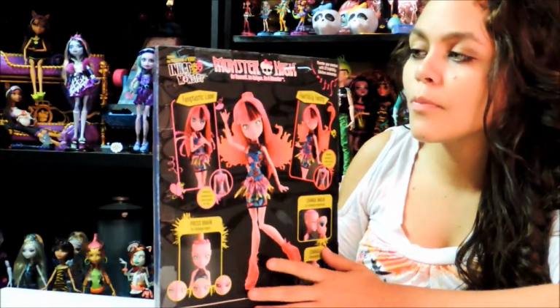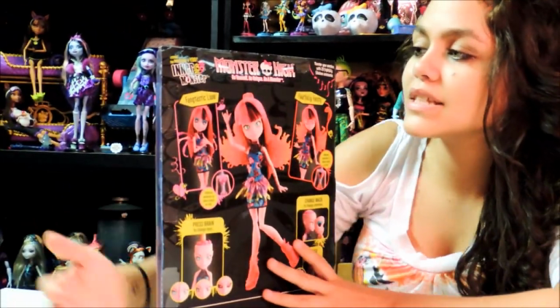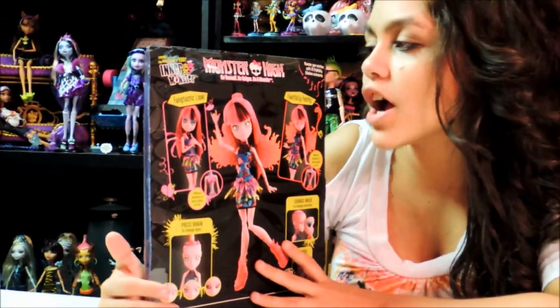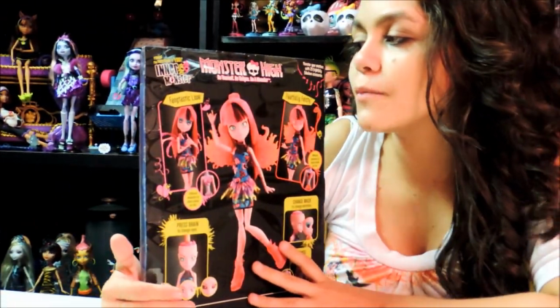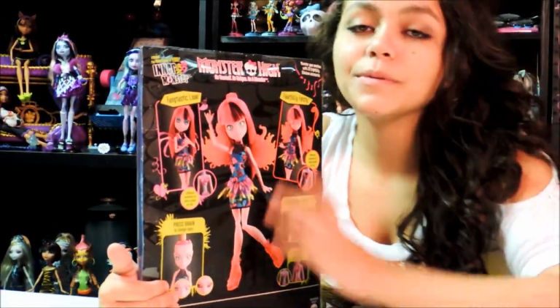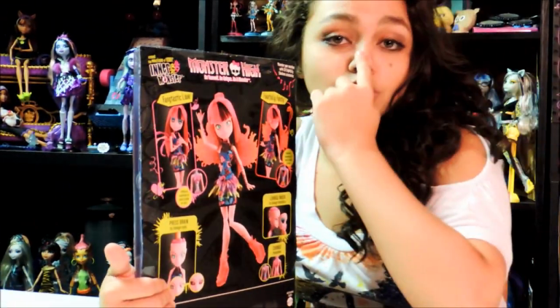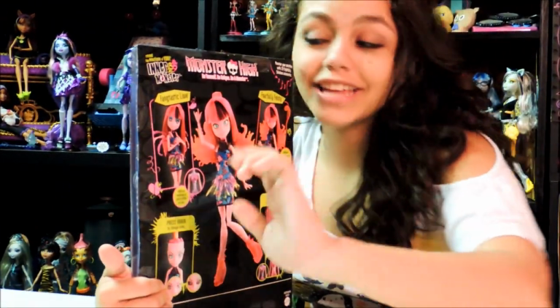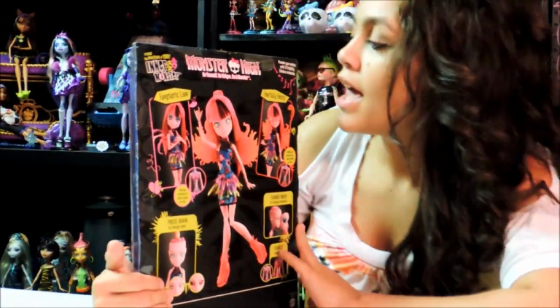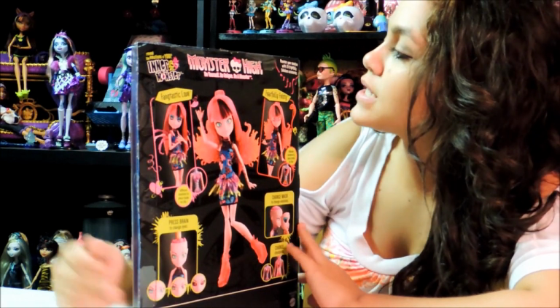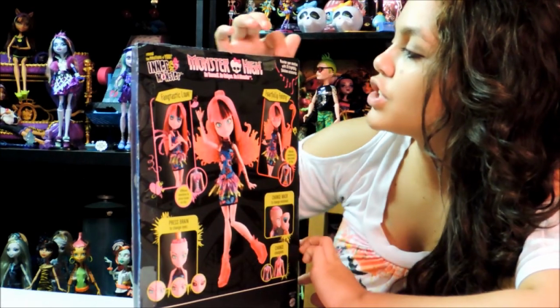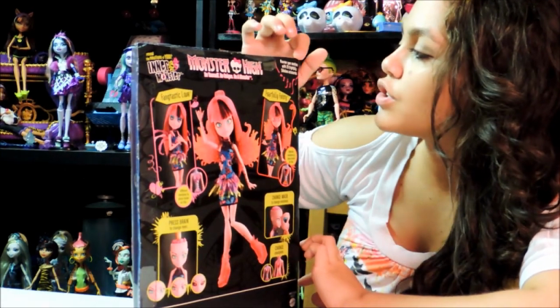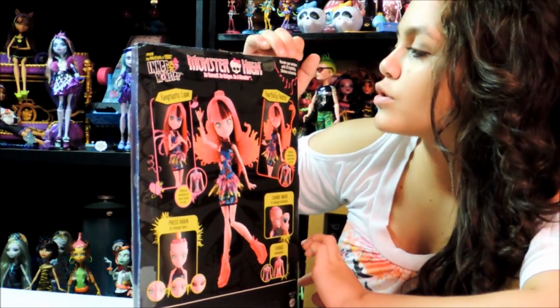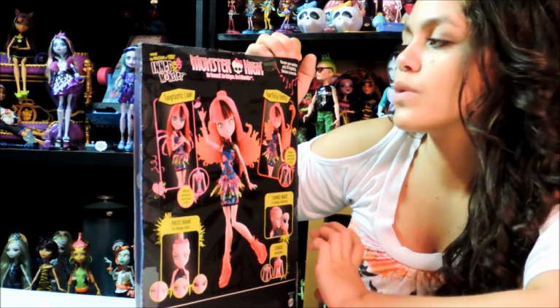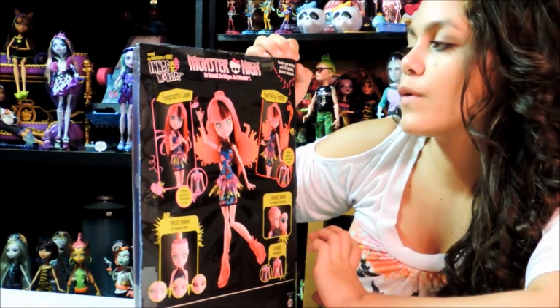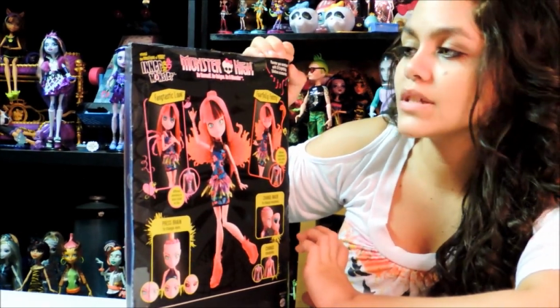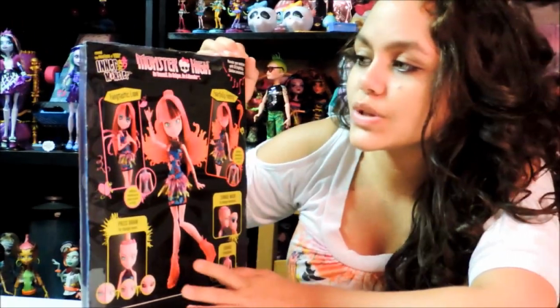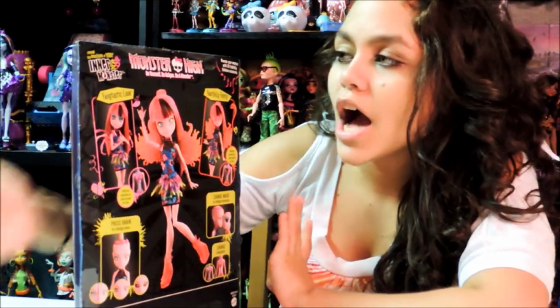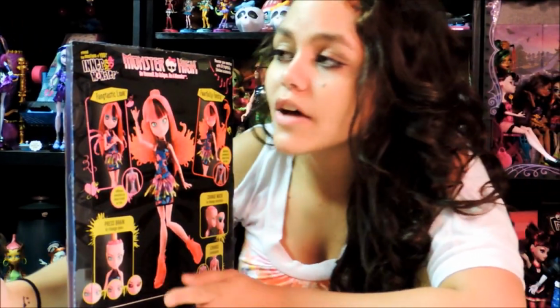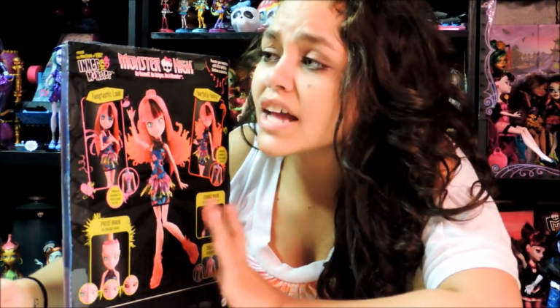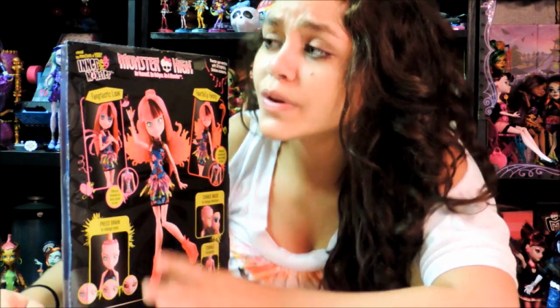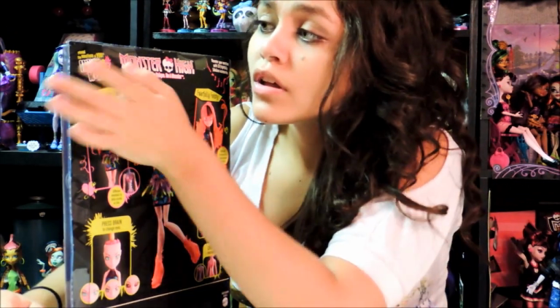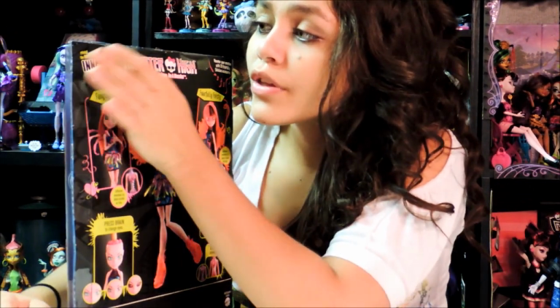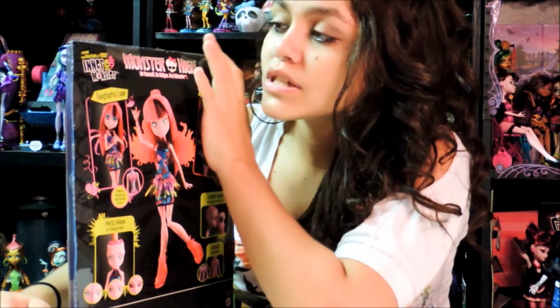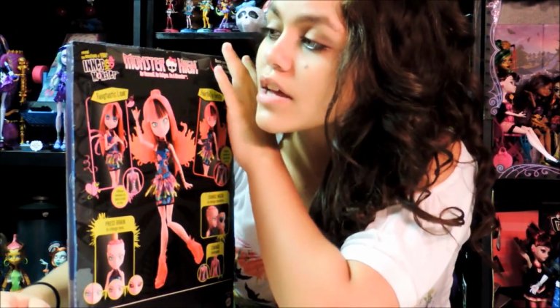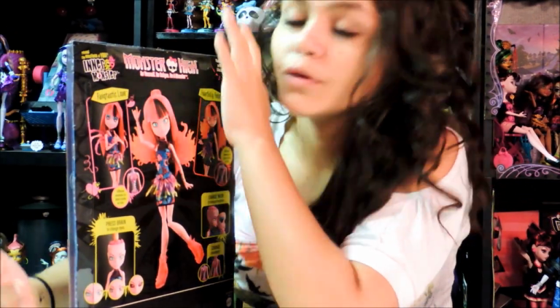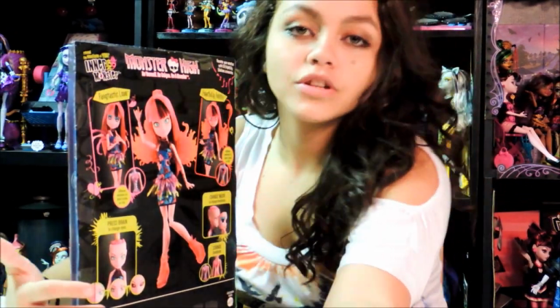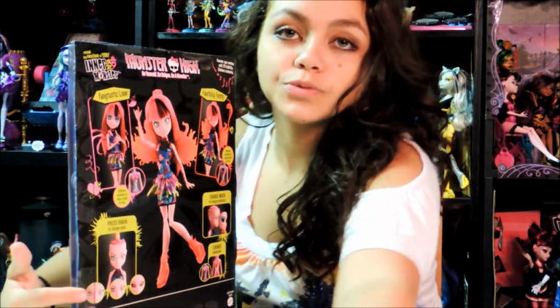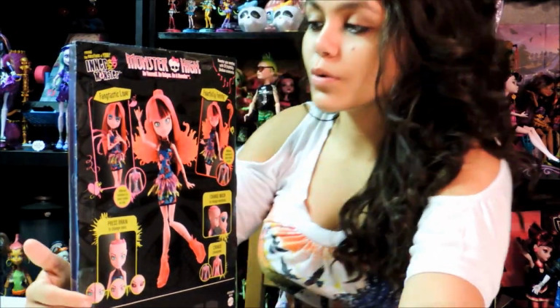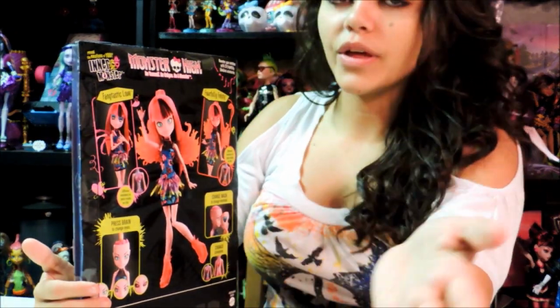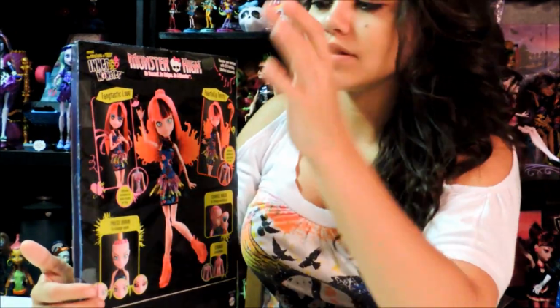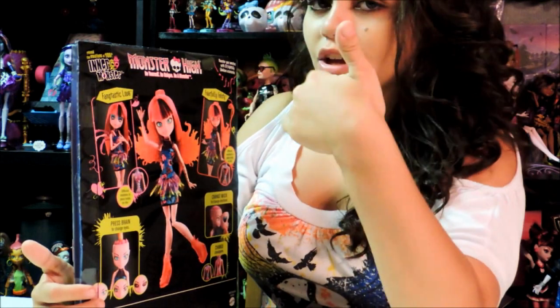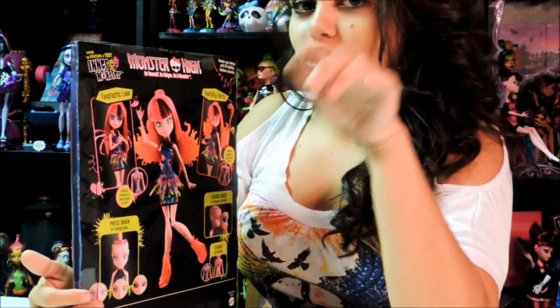On the back it says 'make yourself, be unique to your monster, don't you forget it.' It says 'muster your emotions with twenty frightful fabulous accessories.' I really love this line — it says 'reveal the emotions of your inner monster,' which is really cool.